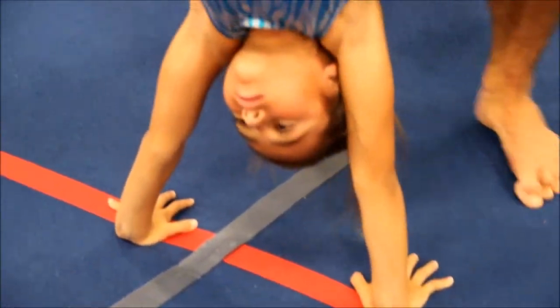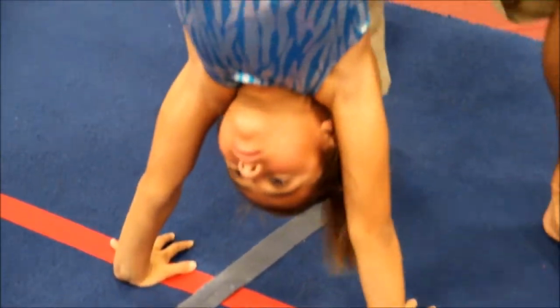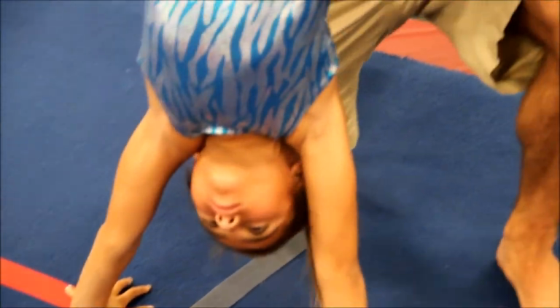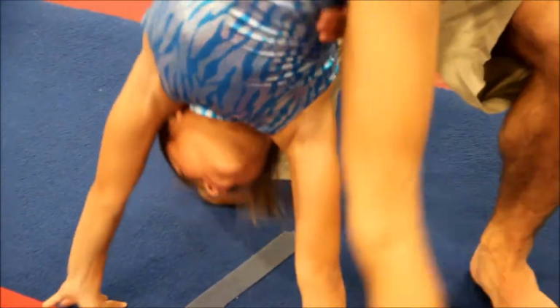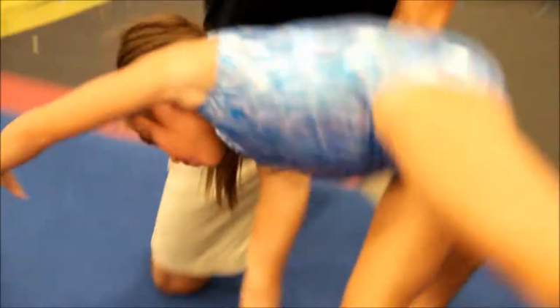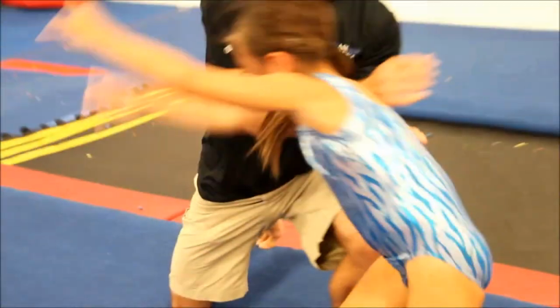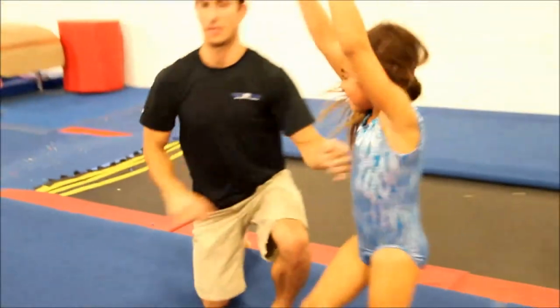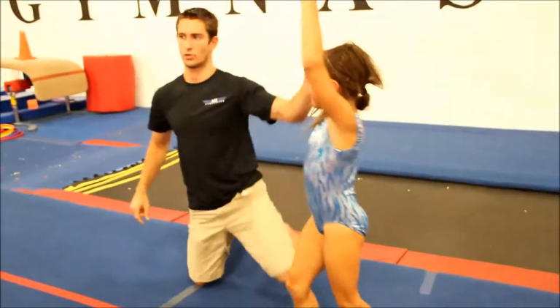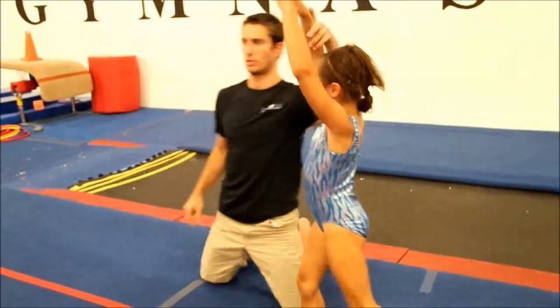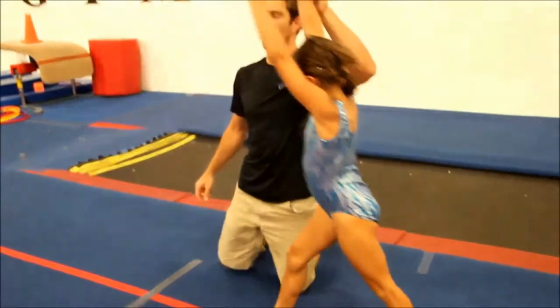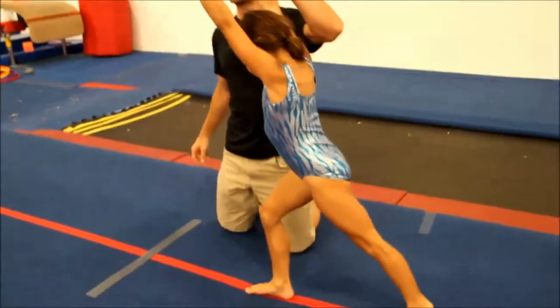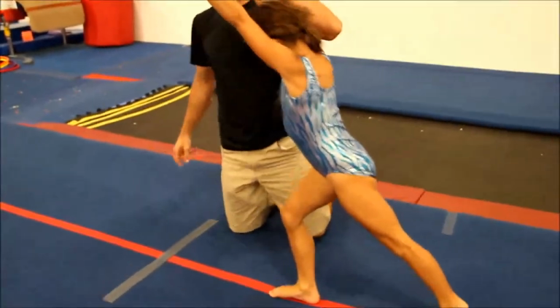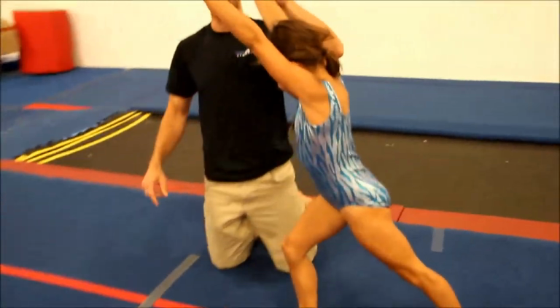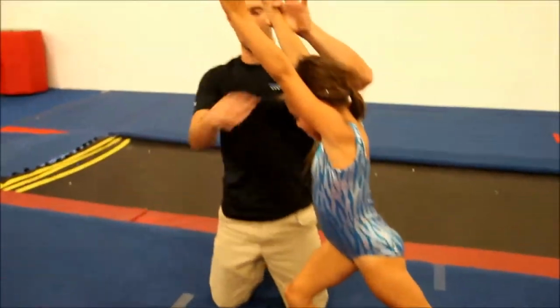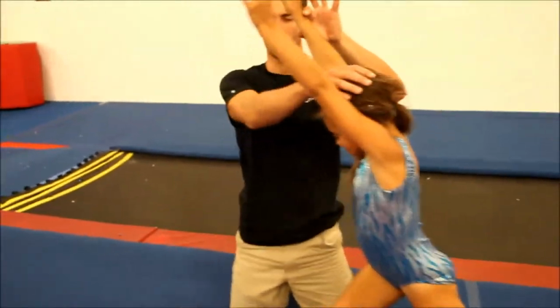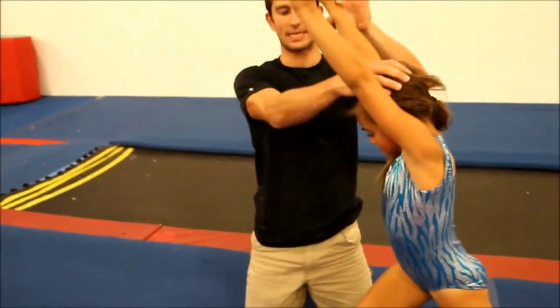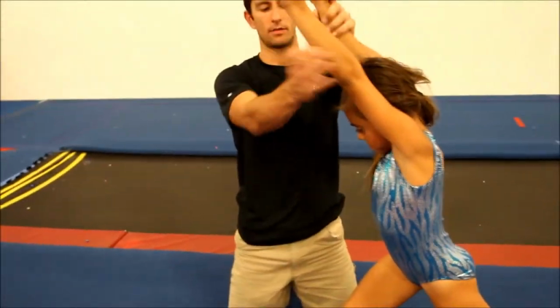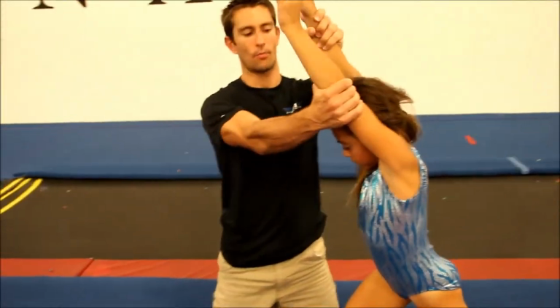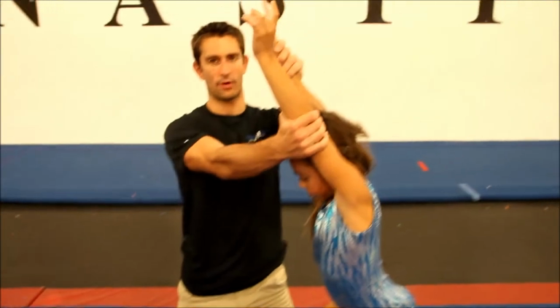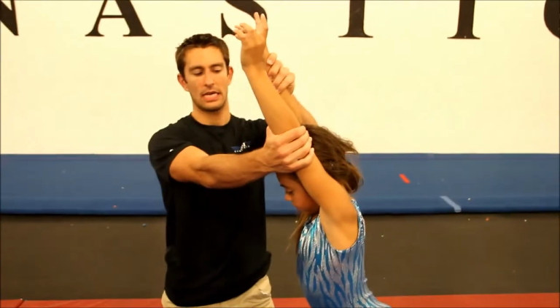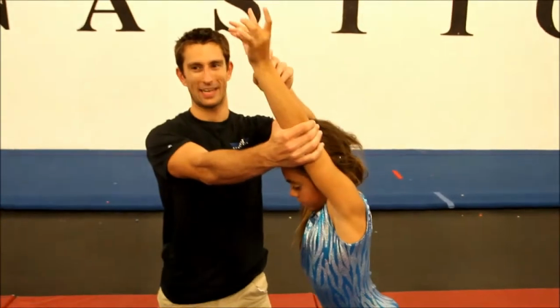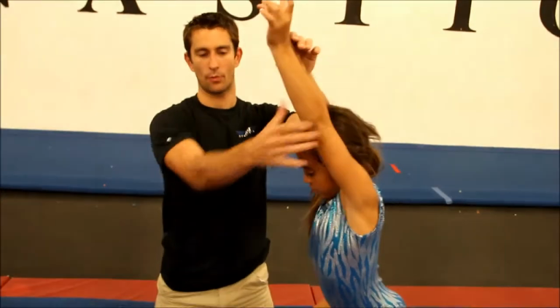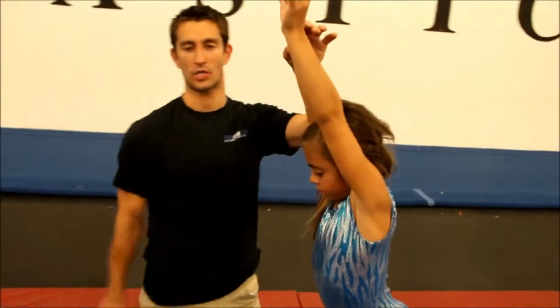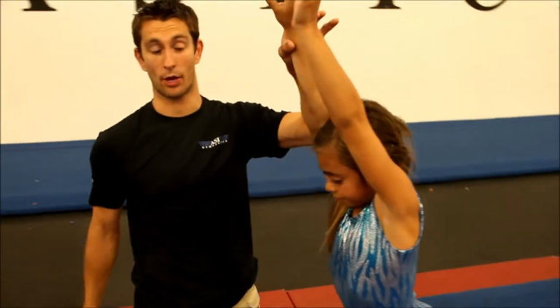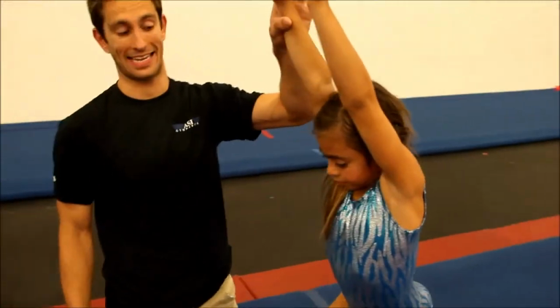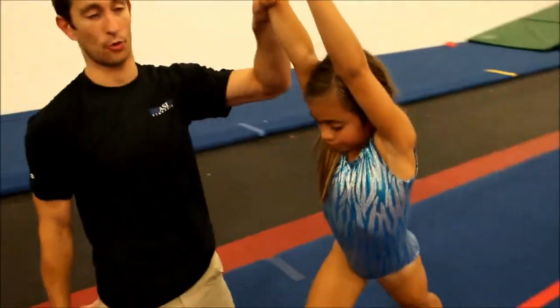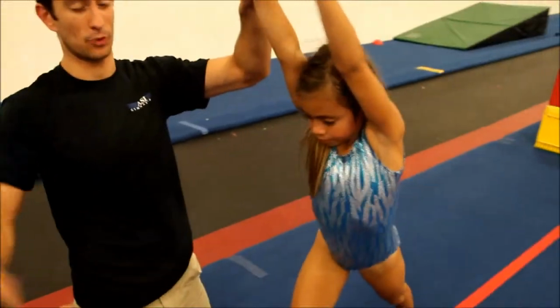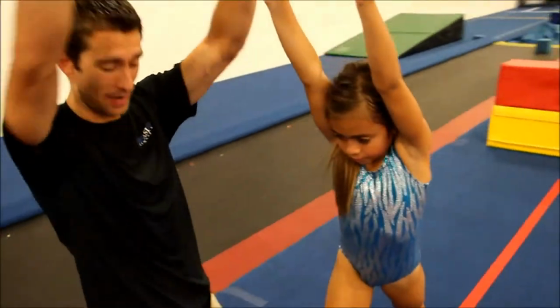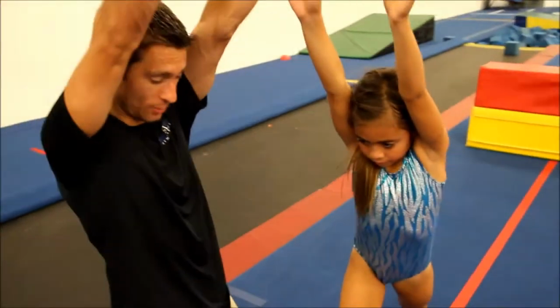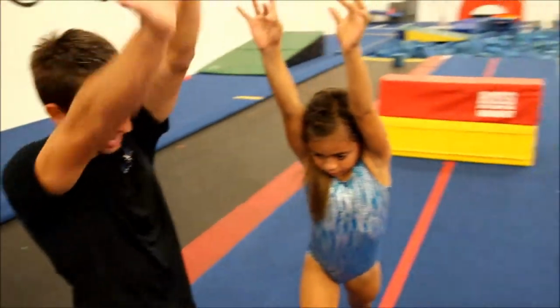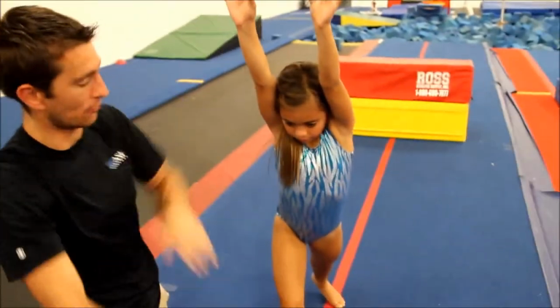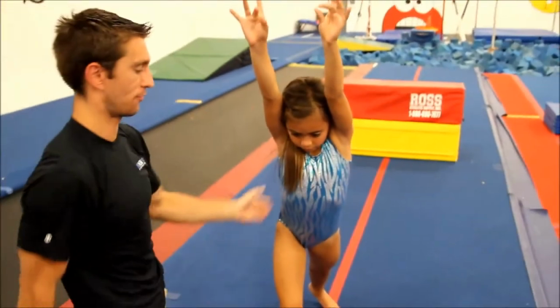Go ahead and come back. Reverse. Lunge. So as they begin the skill in the lunge, arms are tight by their head, squeezing them. And when they reach and they go upside down, they're keeping their arms by their ears as they reach for the floor.